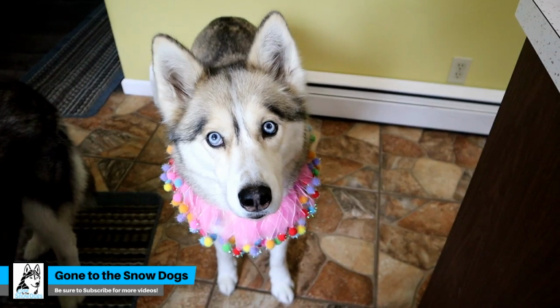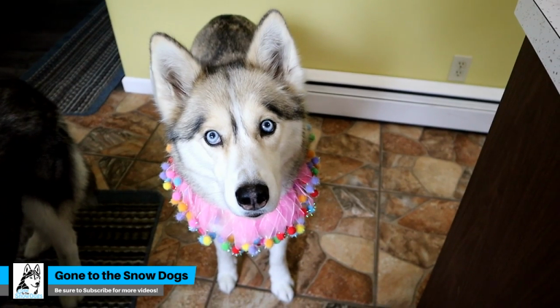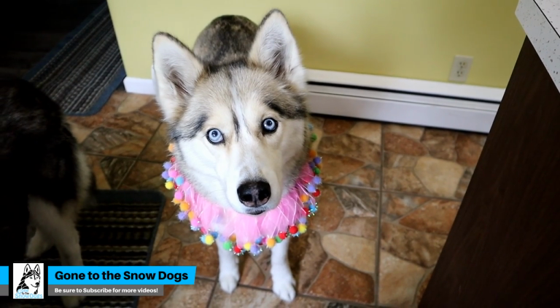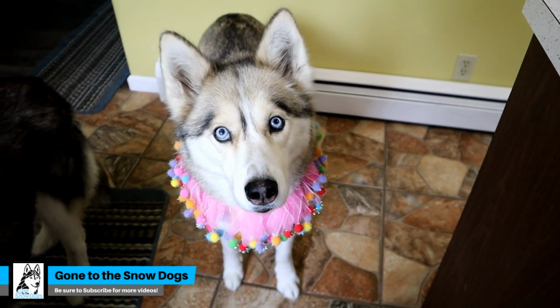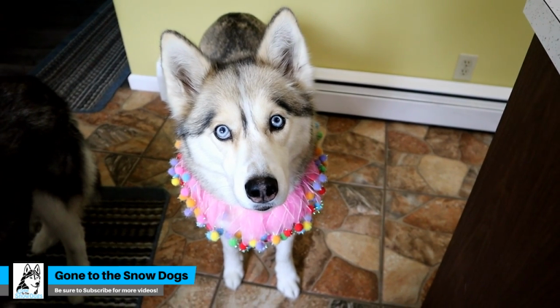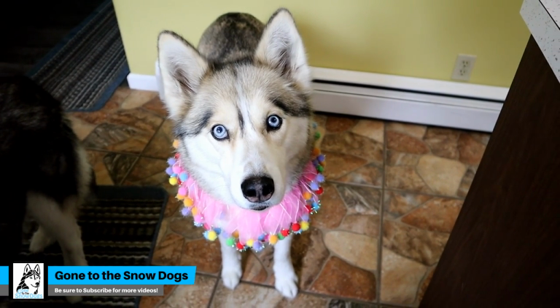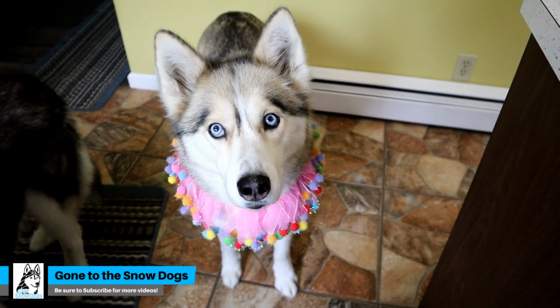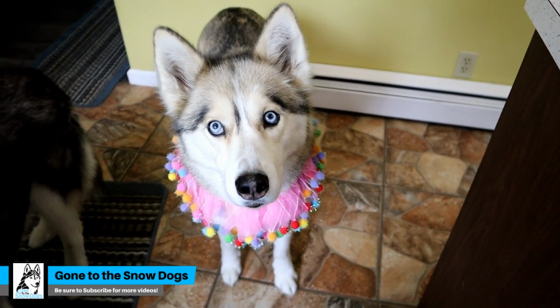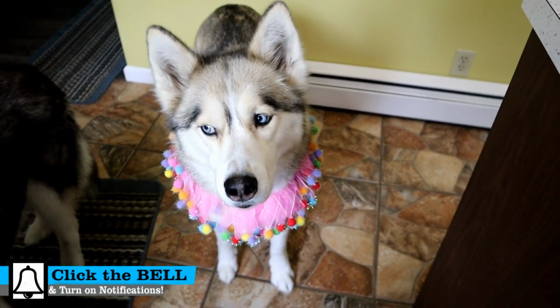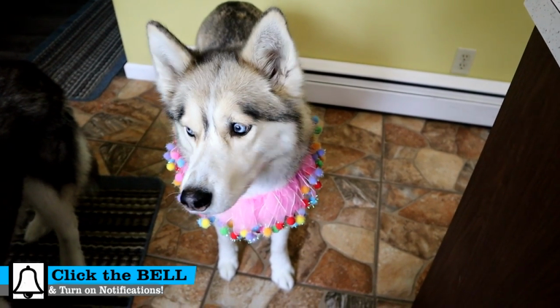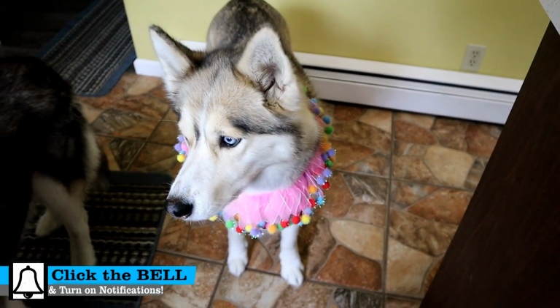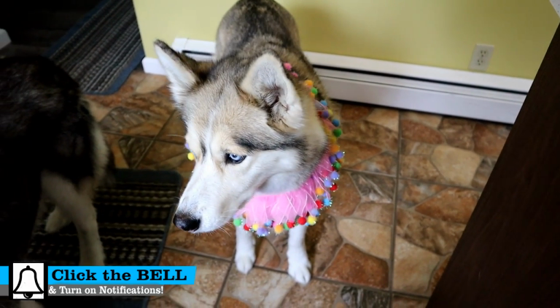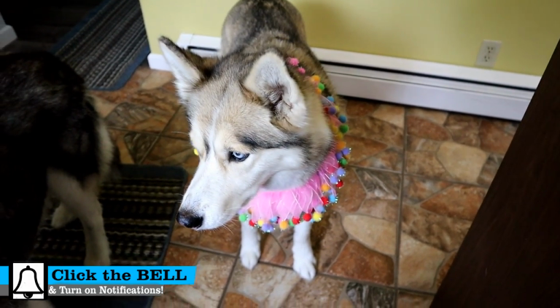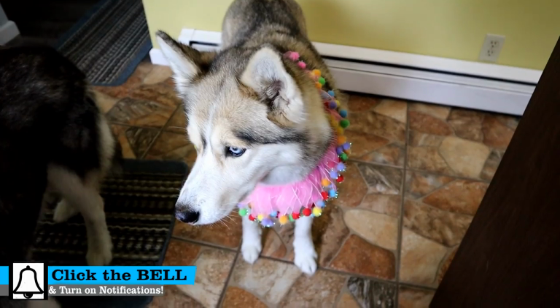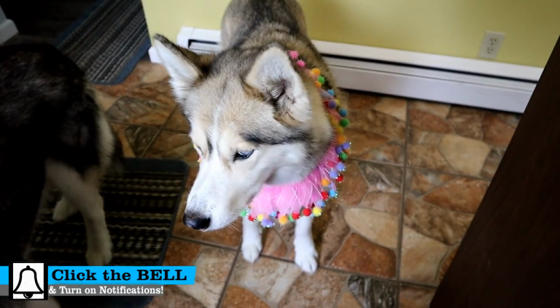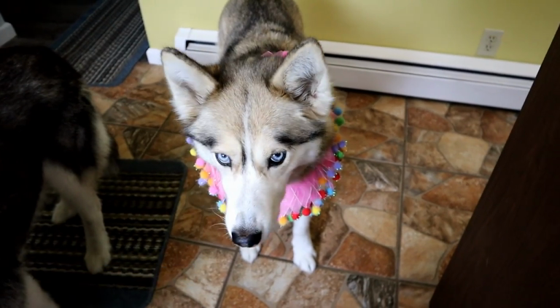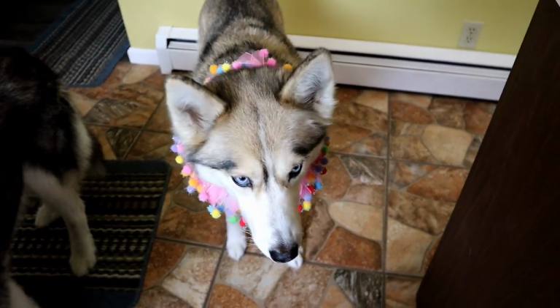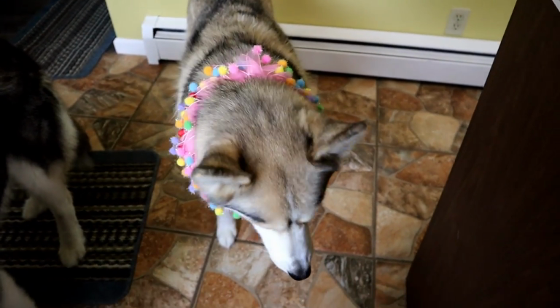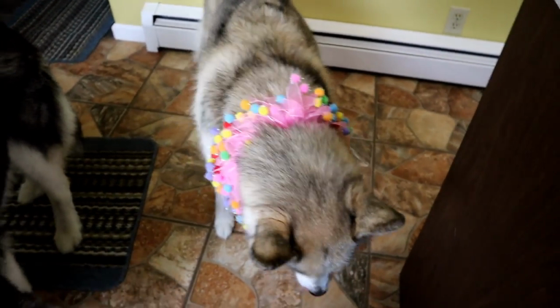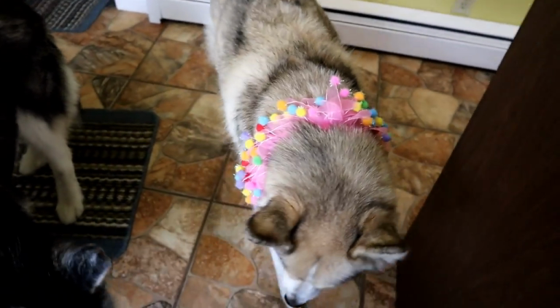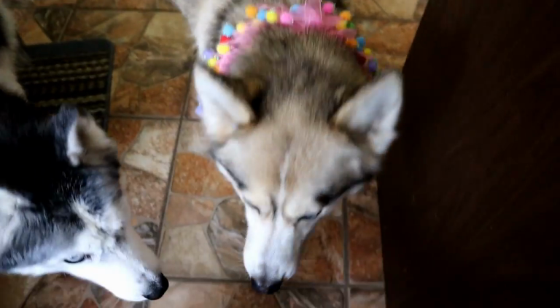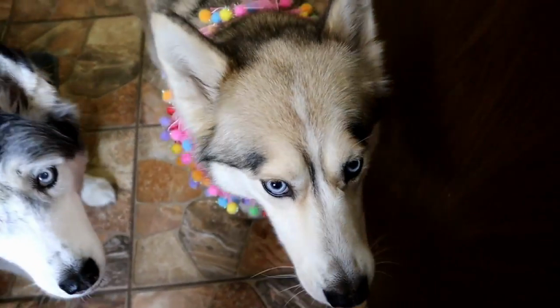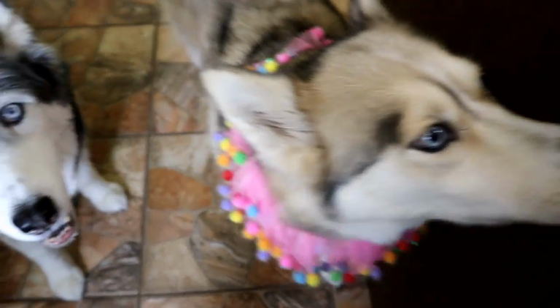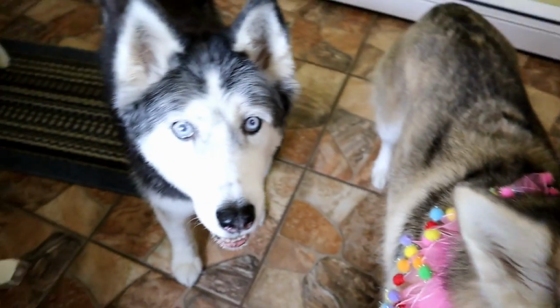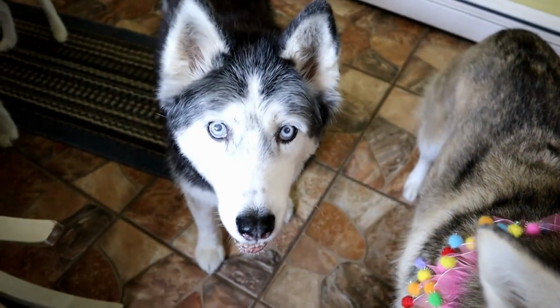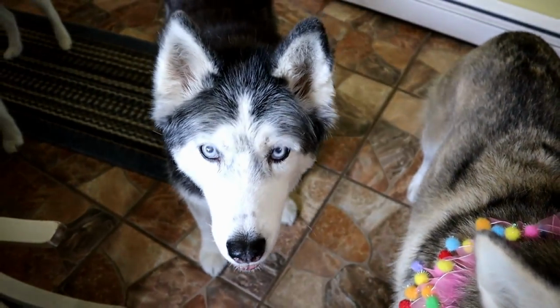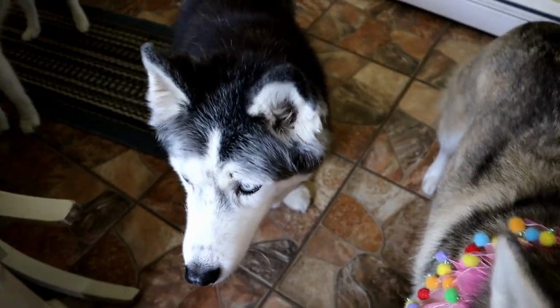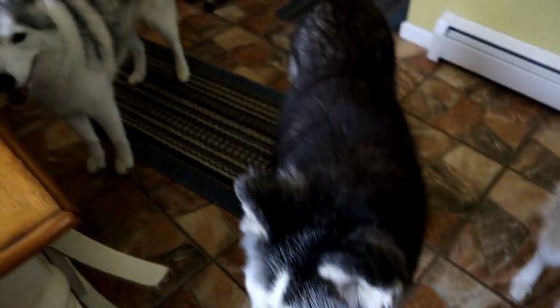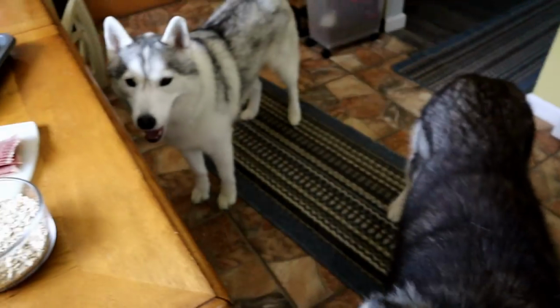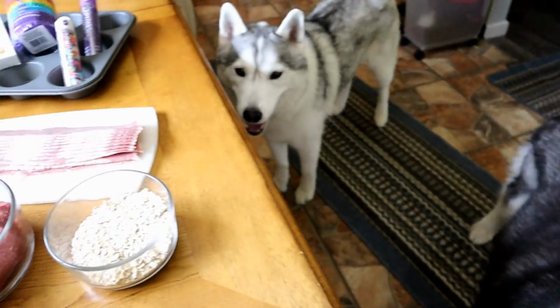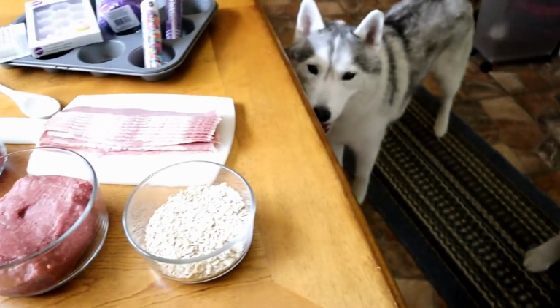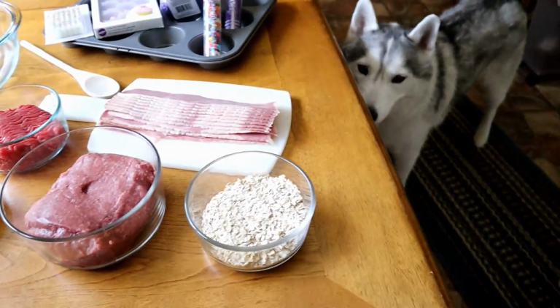Guess what we're doing today? I'm sure you probably already figured it out by the title of this video, but Miss Shelby here has a birthday coming! So we're gonna make cupcakes!